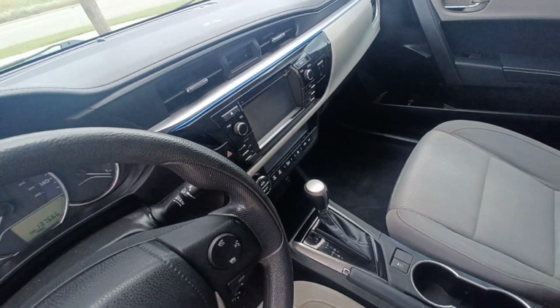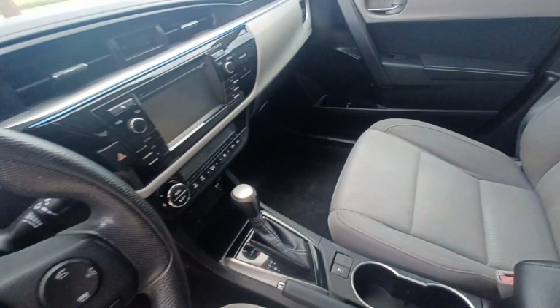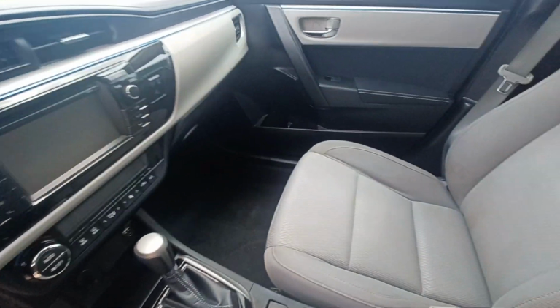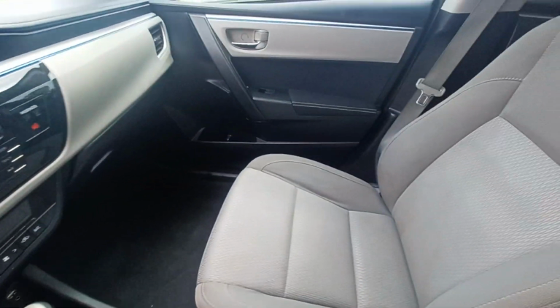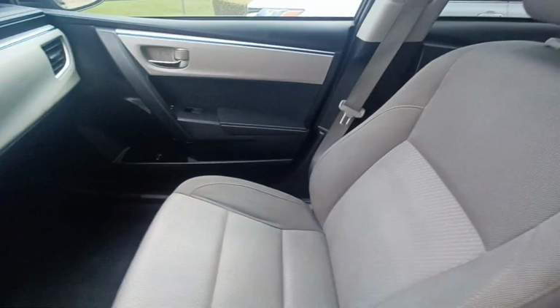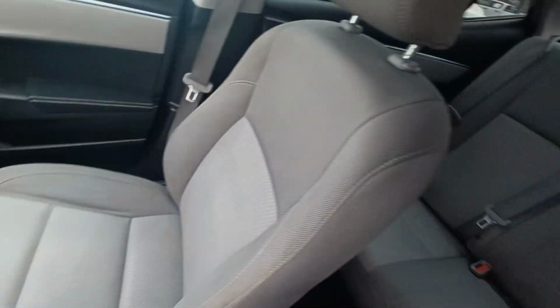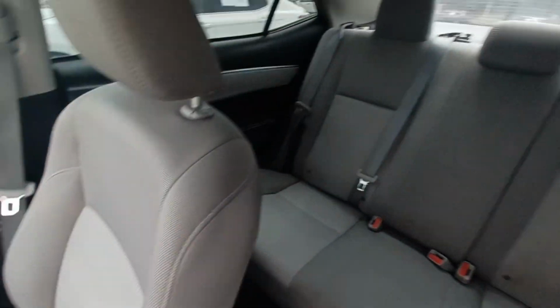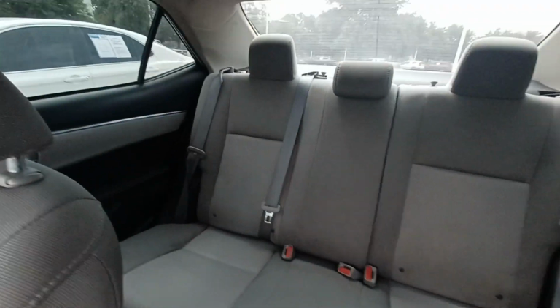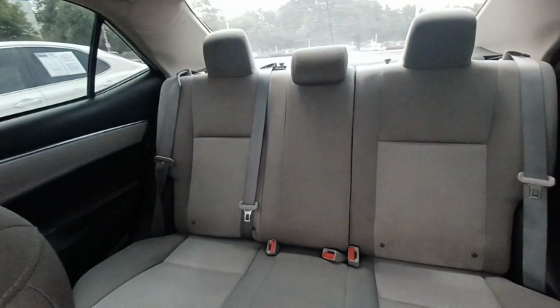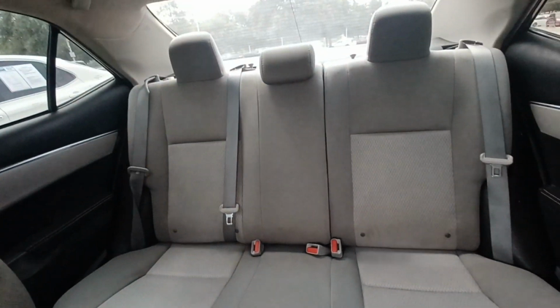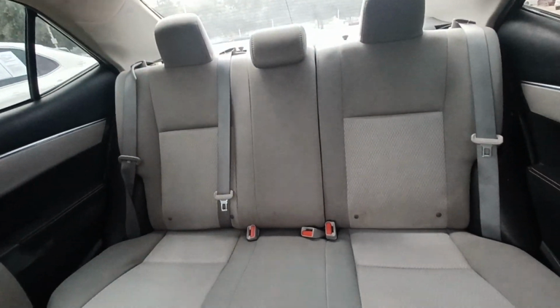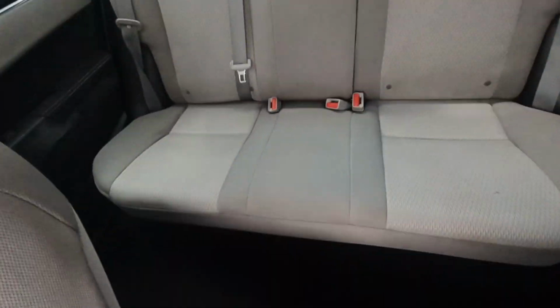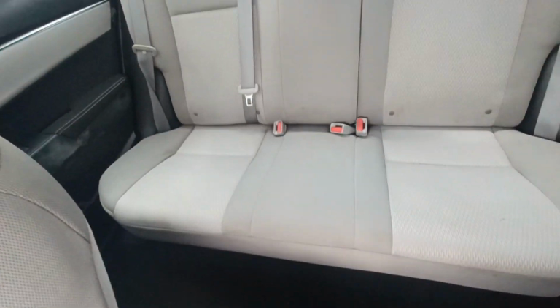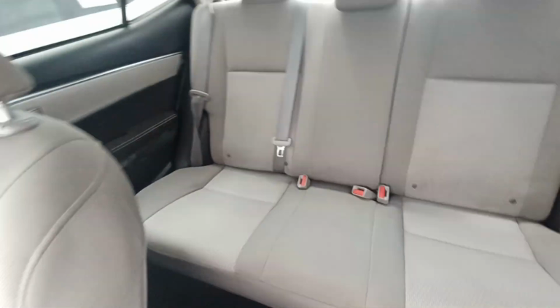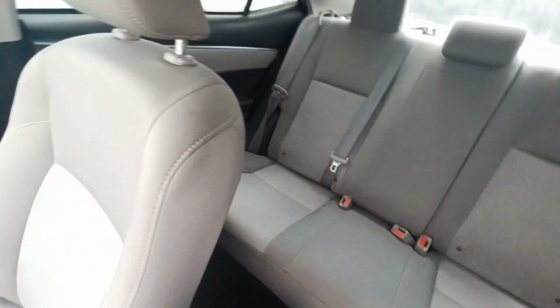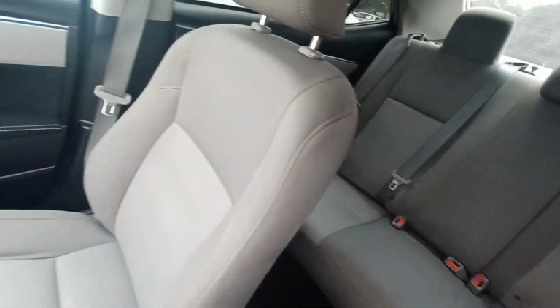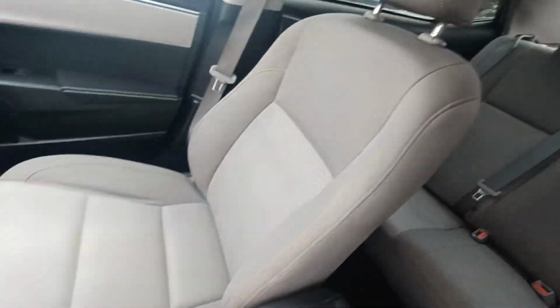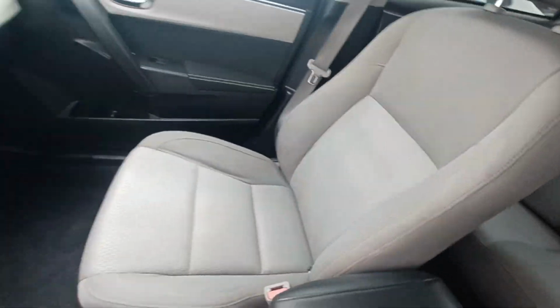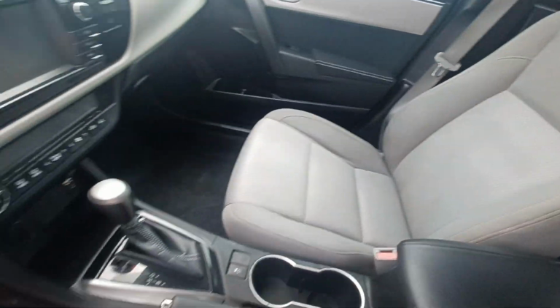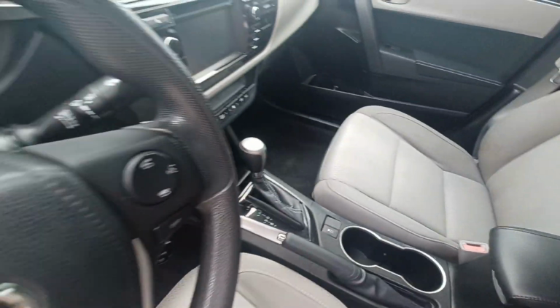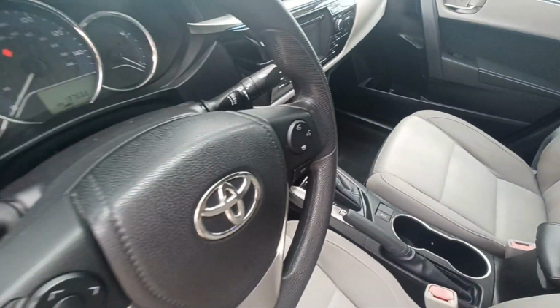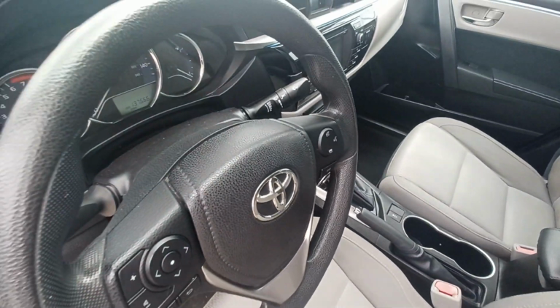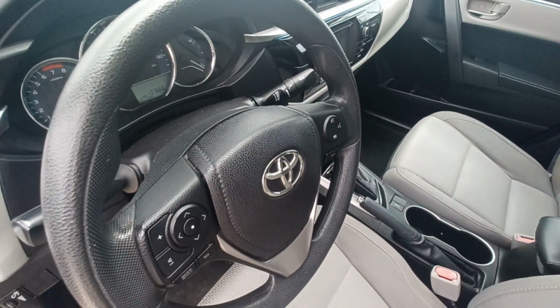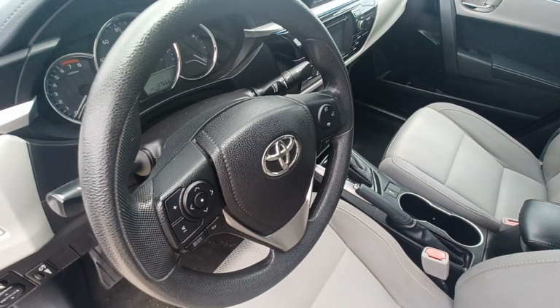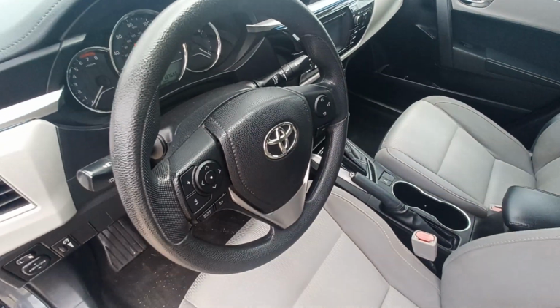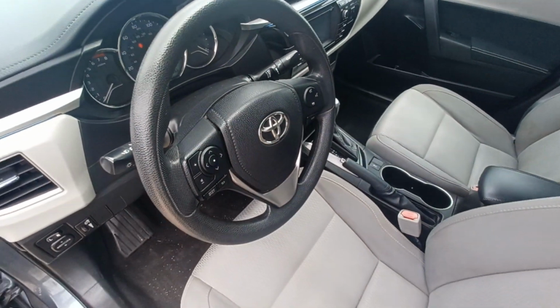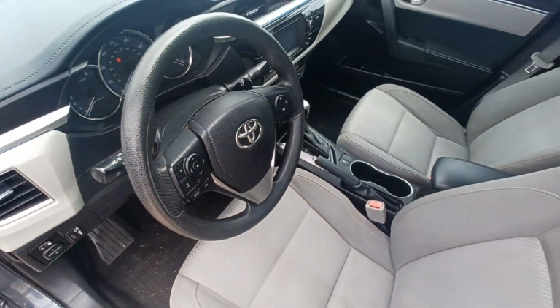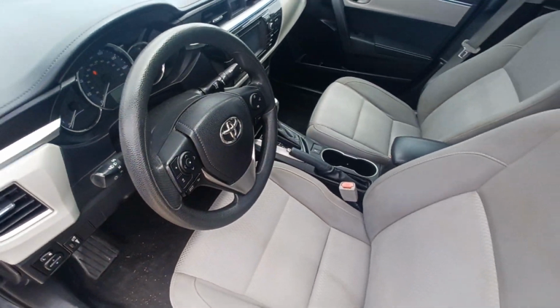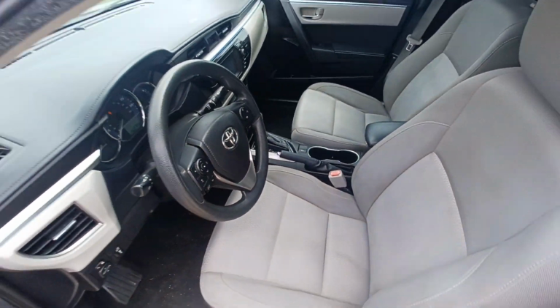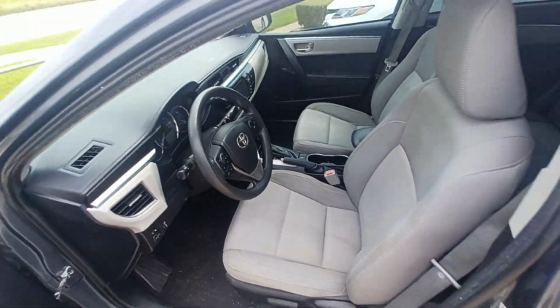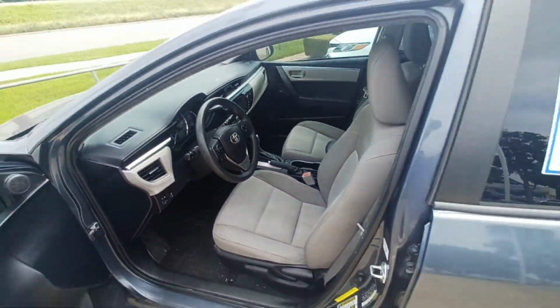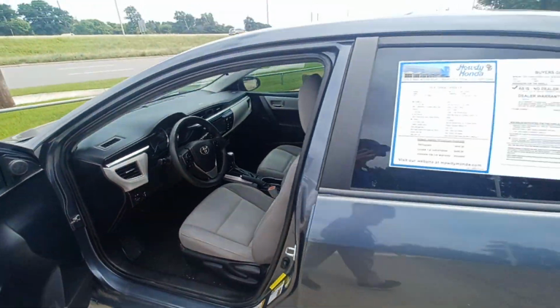Wireless phone connectivity, split folding rear seats, steering wheel mounted audio controls, and heated door mirrors.